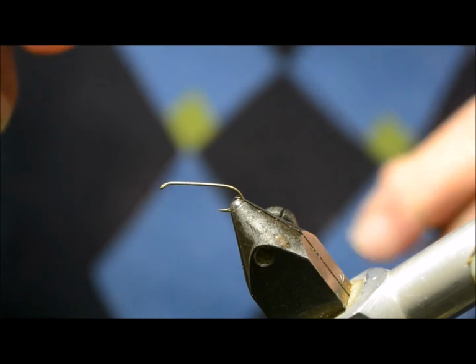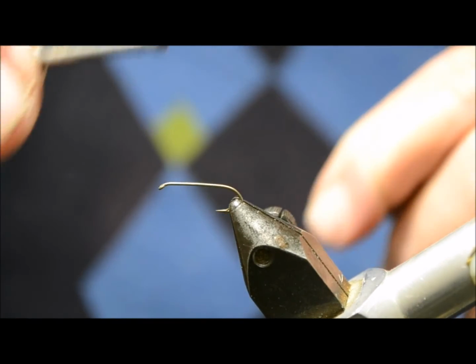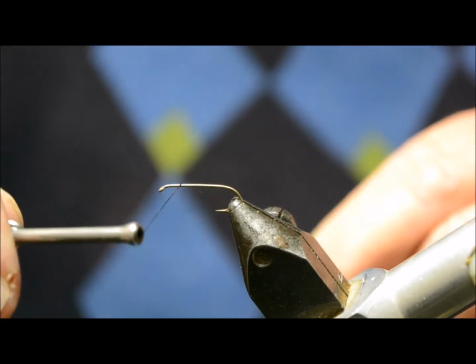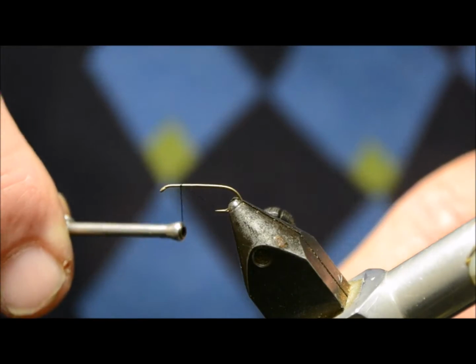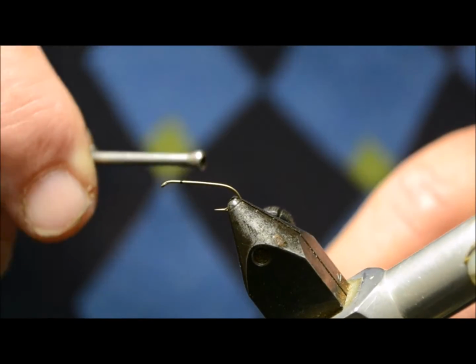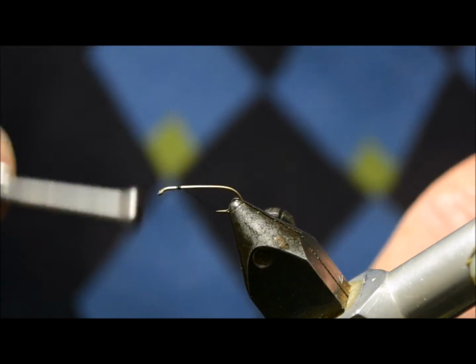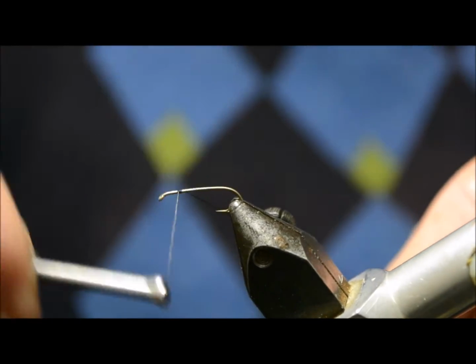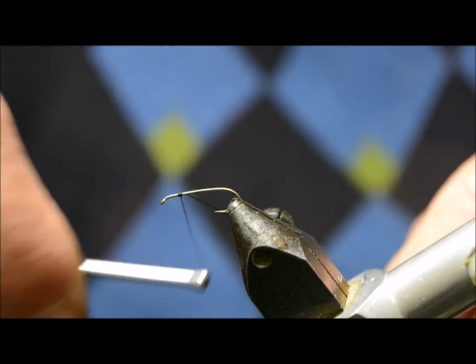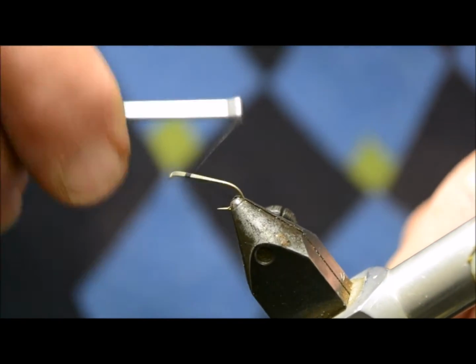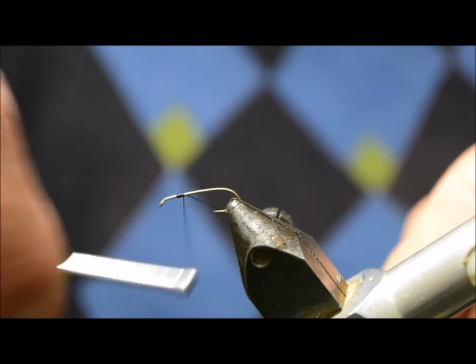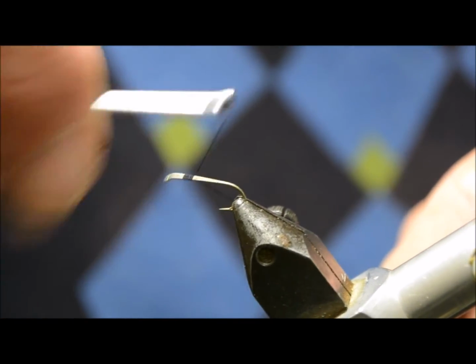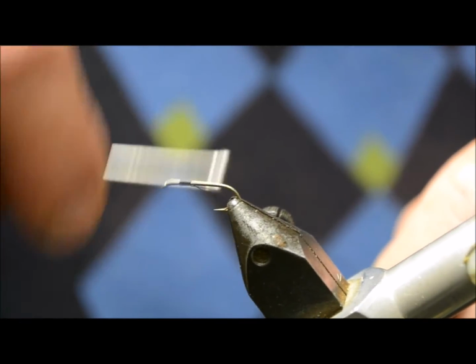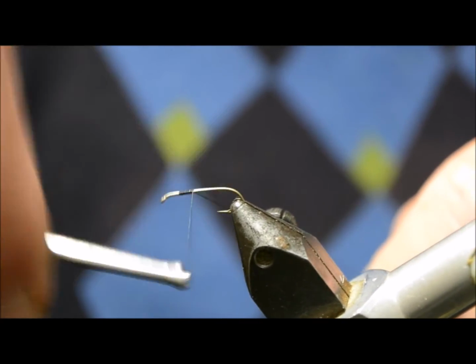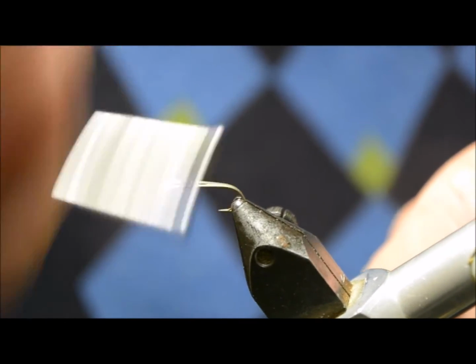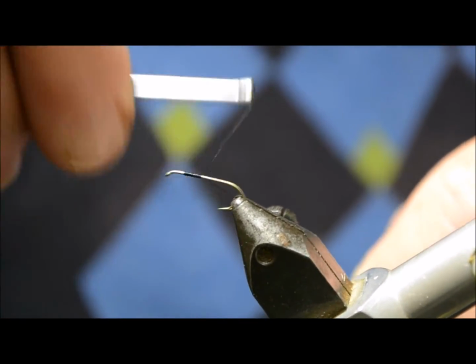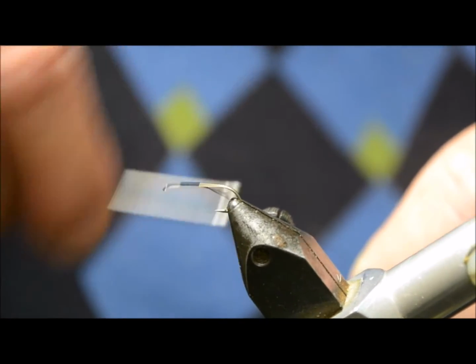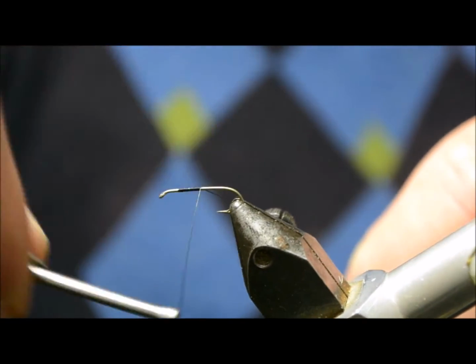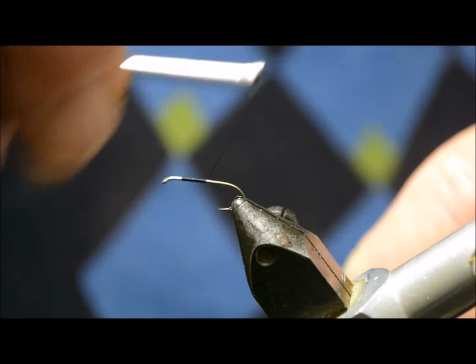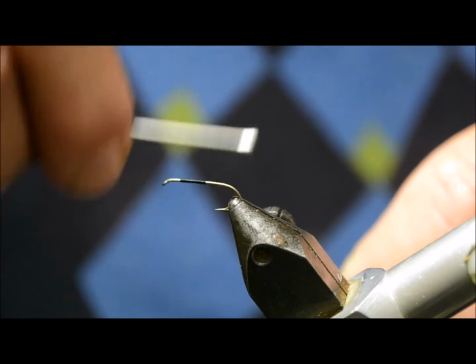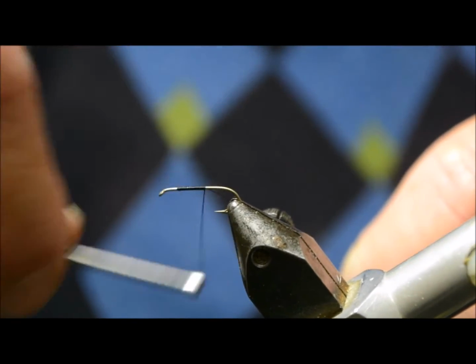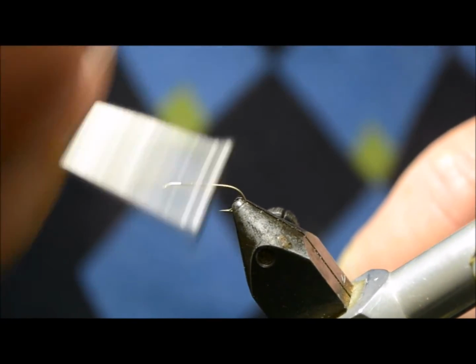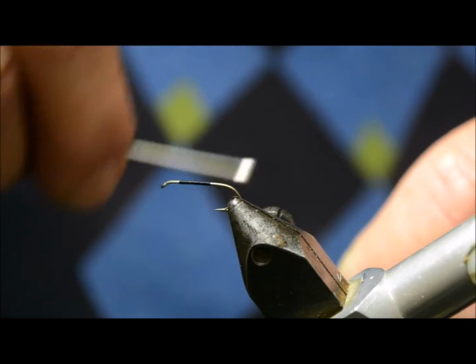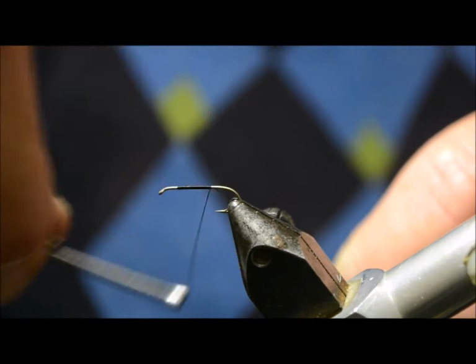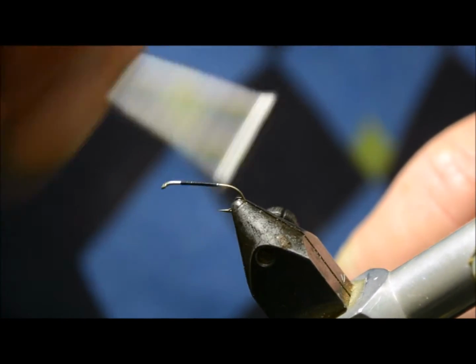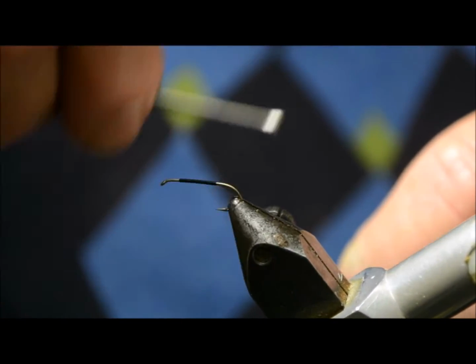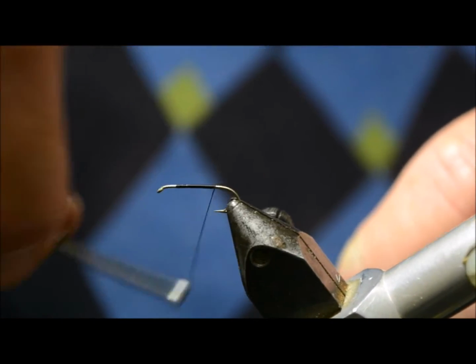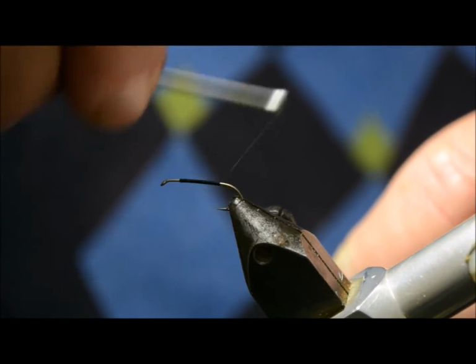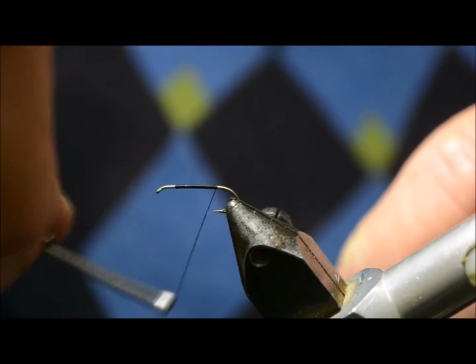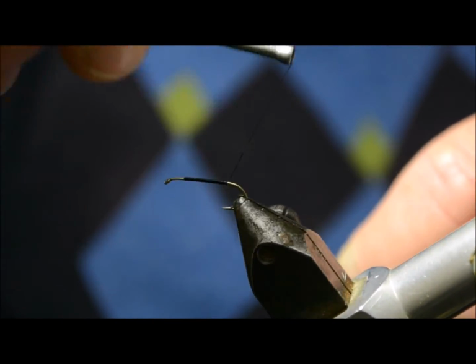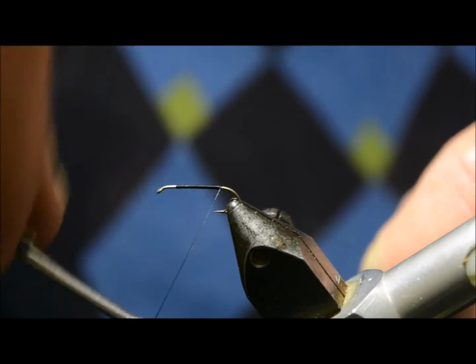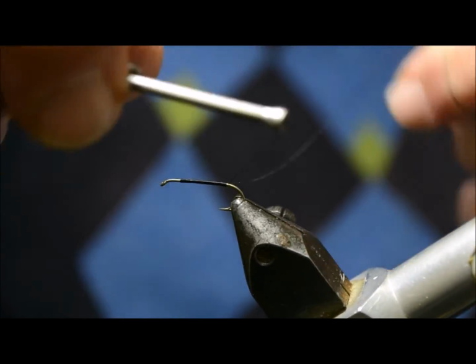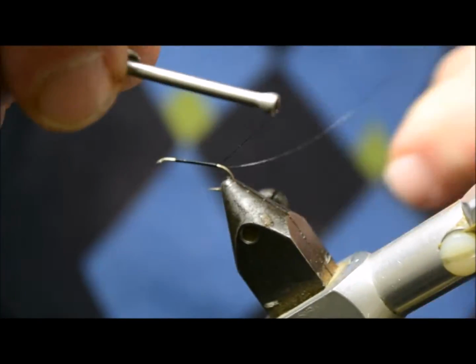We'll start off with the thread behind the eye, the usual way to start. Run the black thread — you can usually use brown — on the shank, and pull it off.